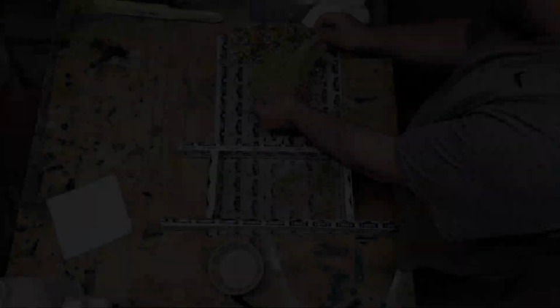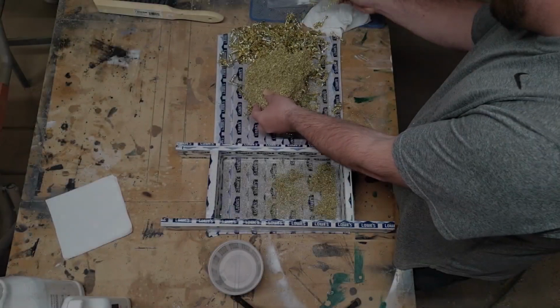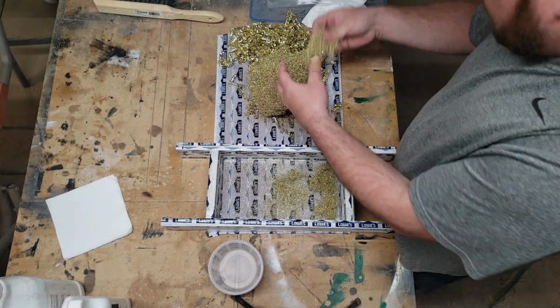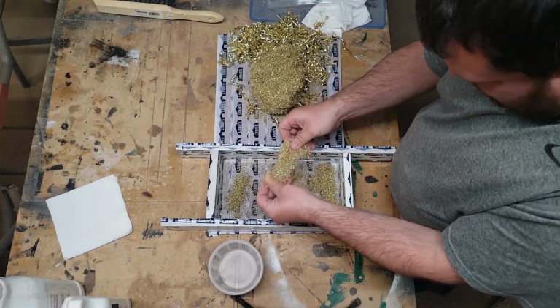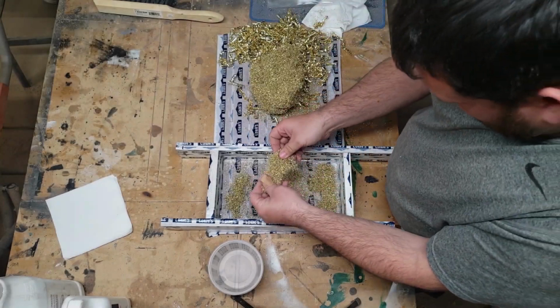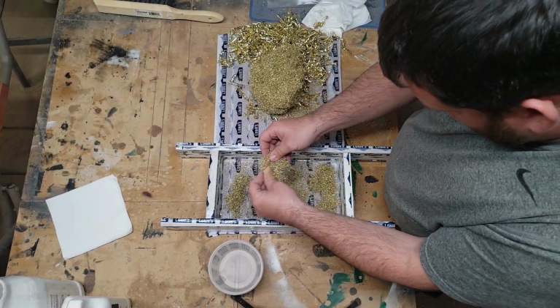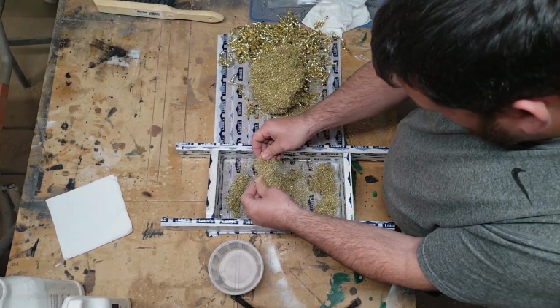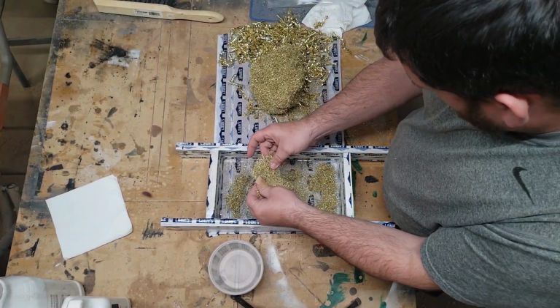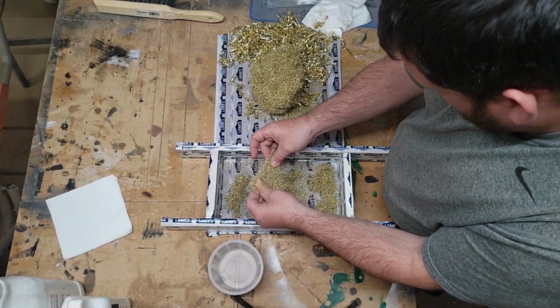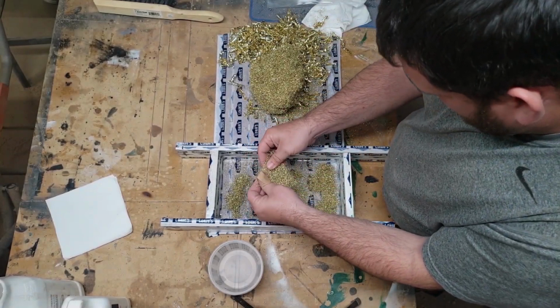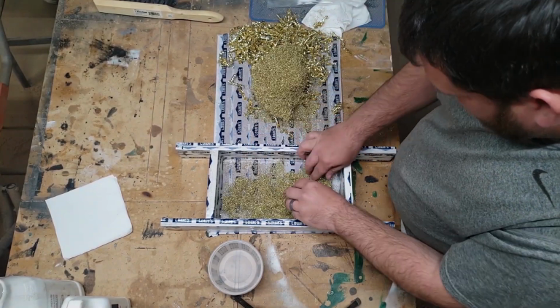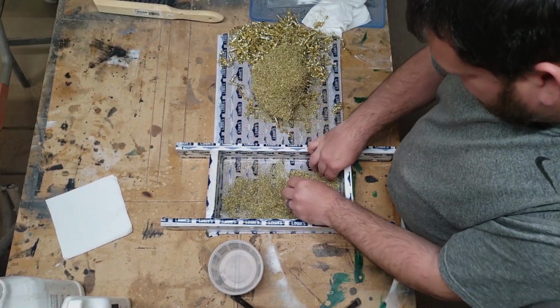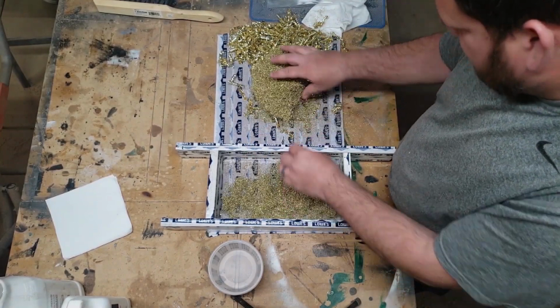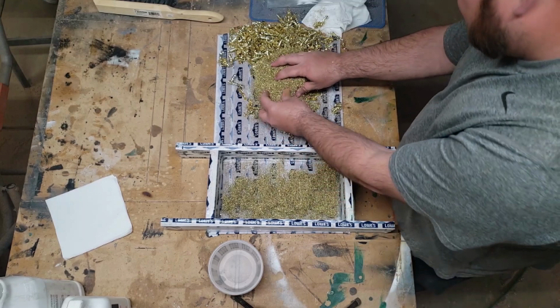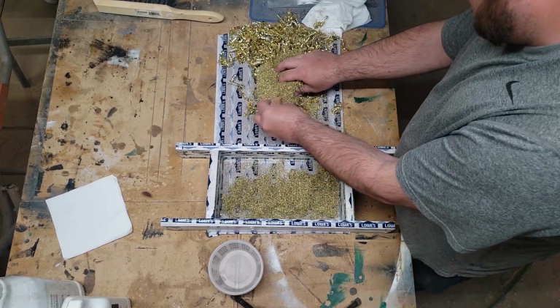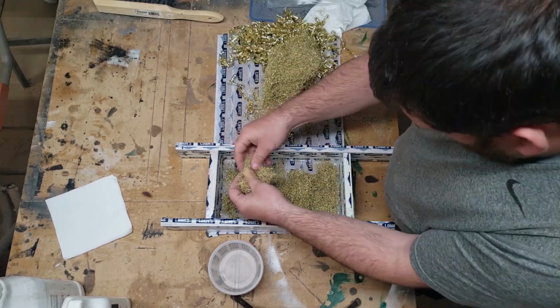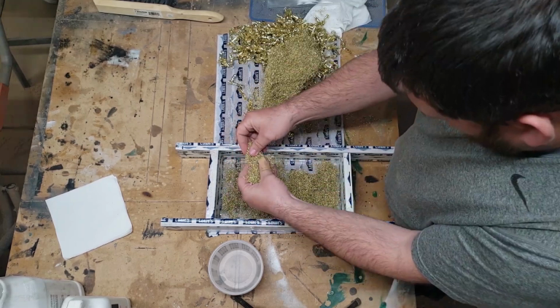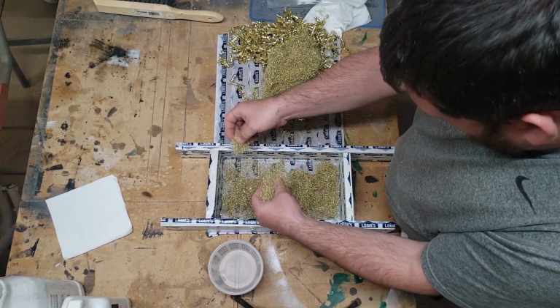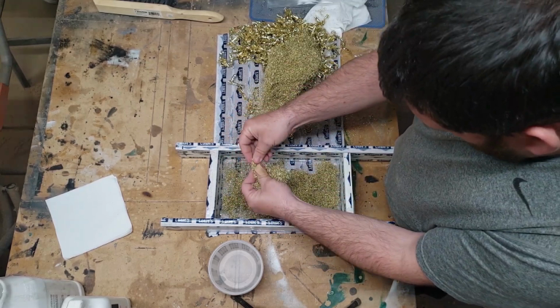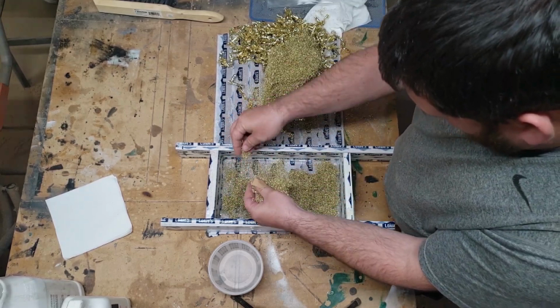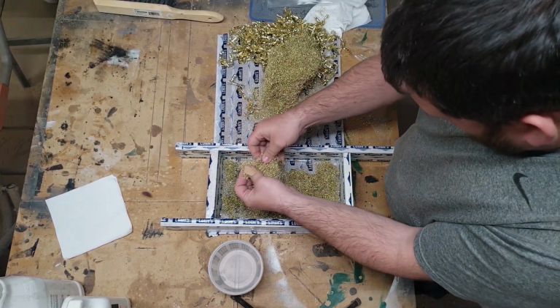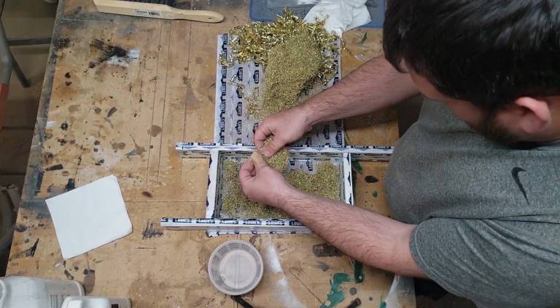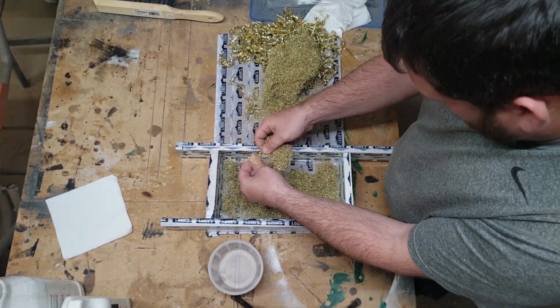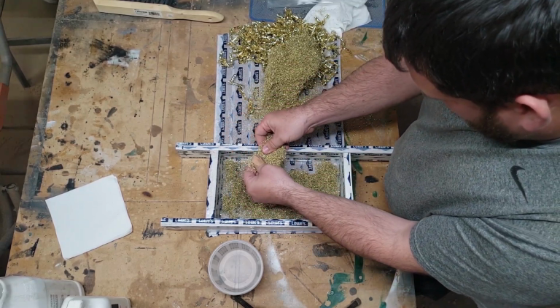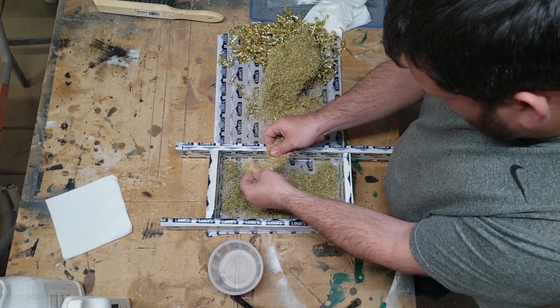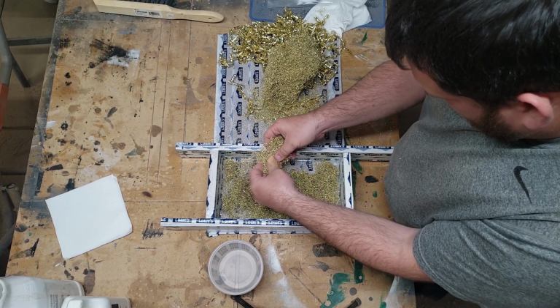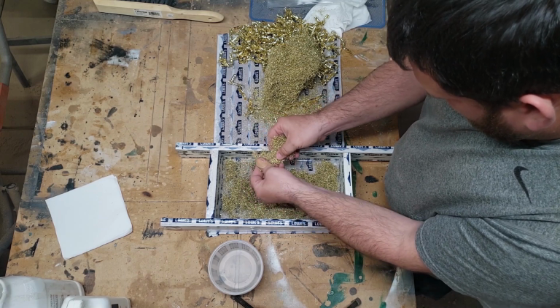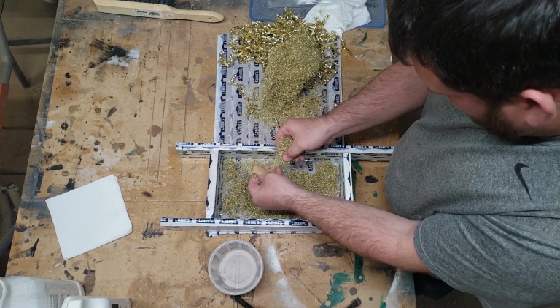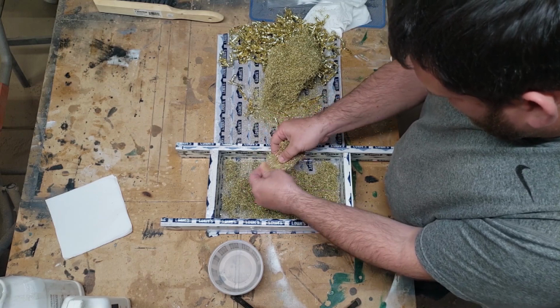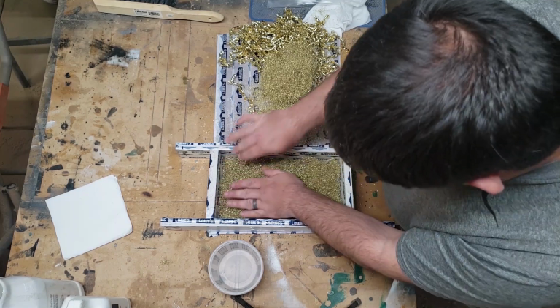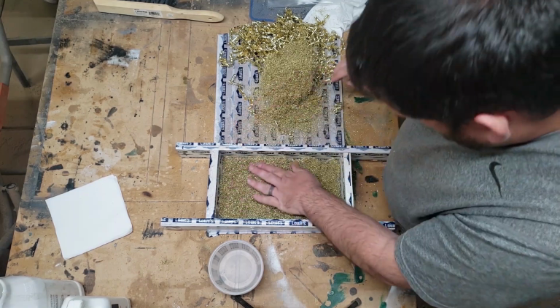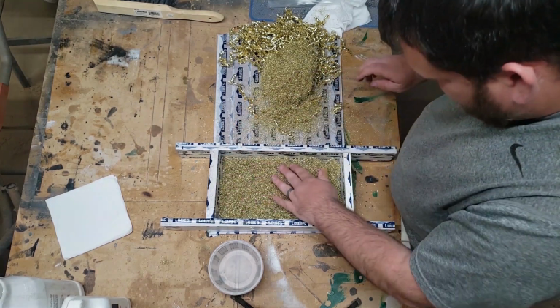The brass I'm using for this project is from a local factory. They produce brass ammunition cartridges, and this is a byproduct that they produce — I was able to get my hands on some of them. So it's safe to say you'll probably see a couple more brass and epoxy projects.